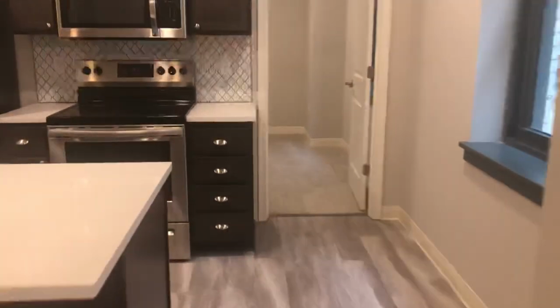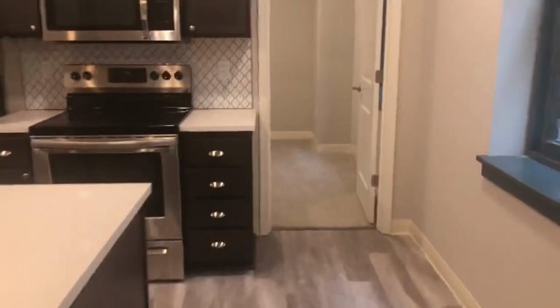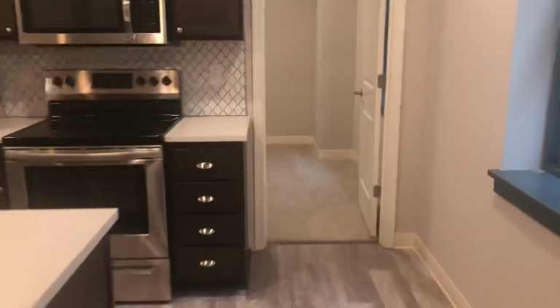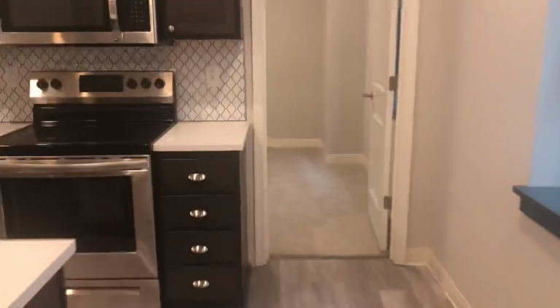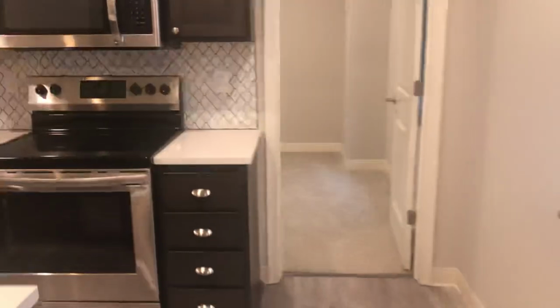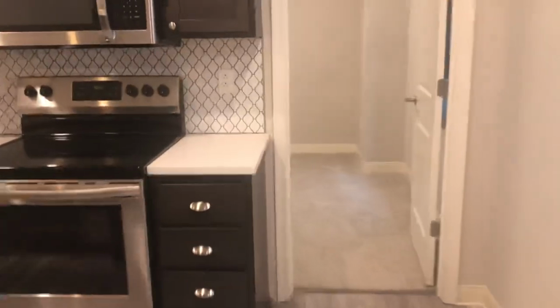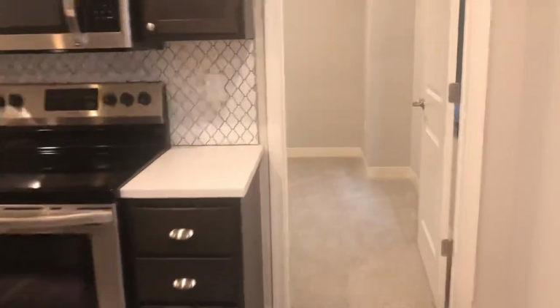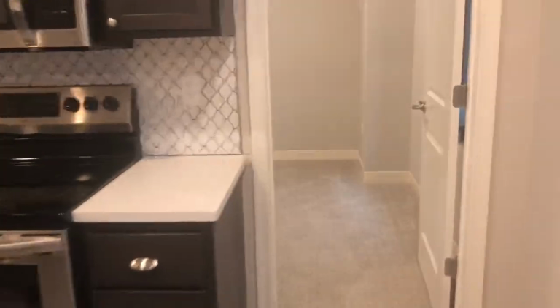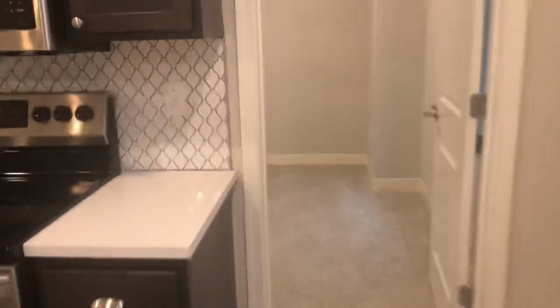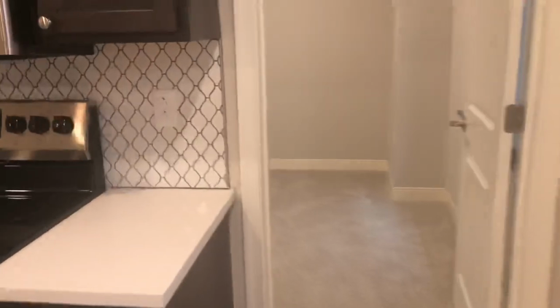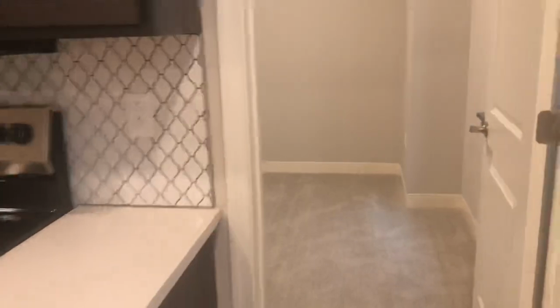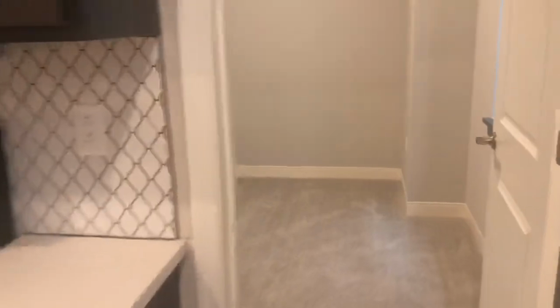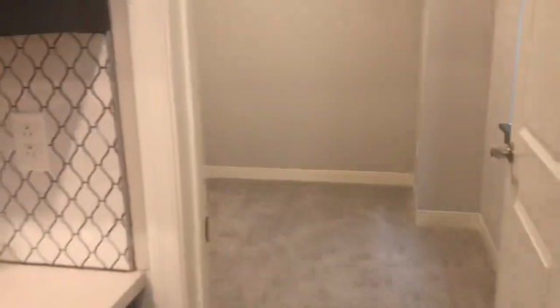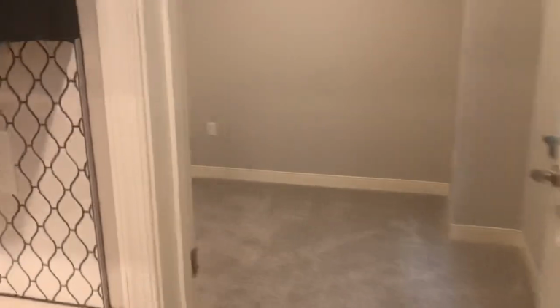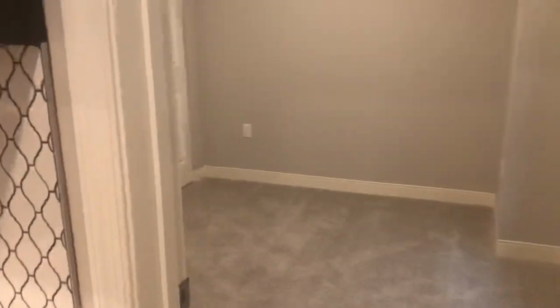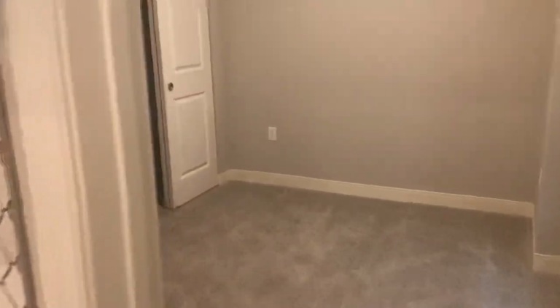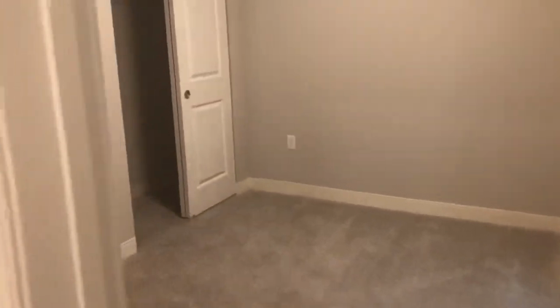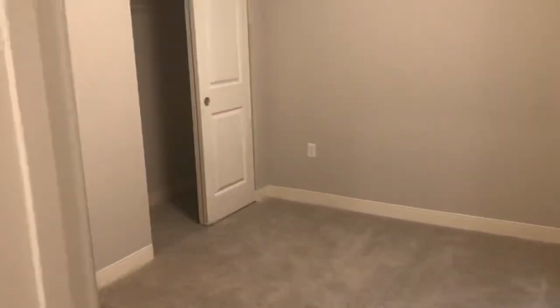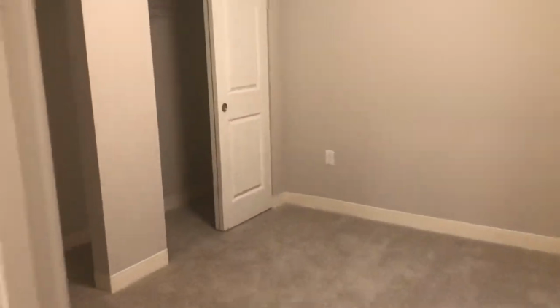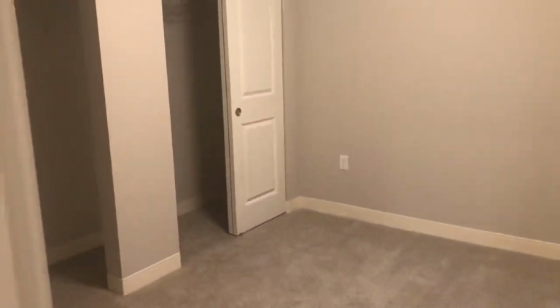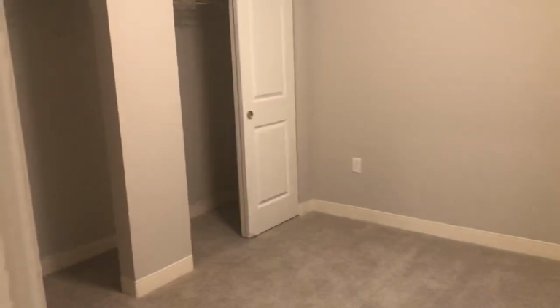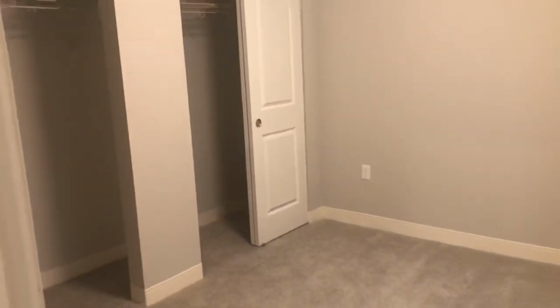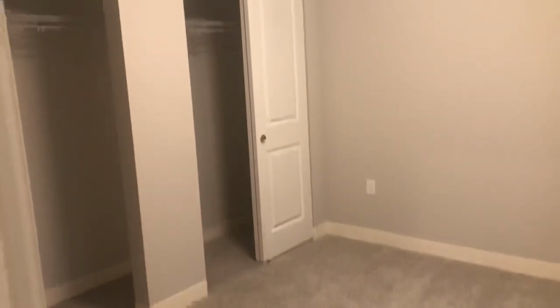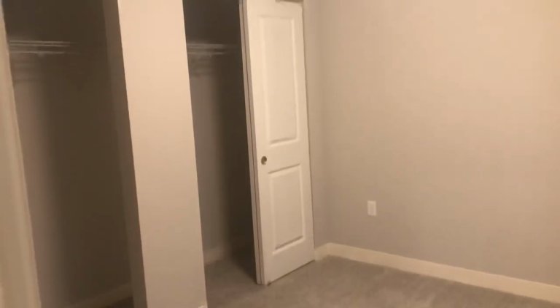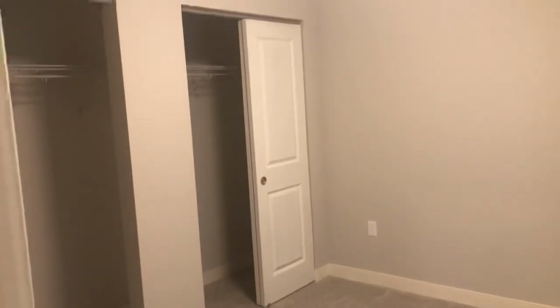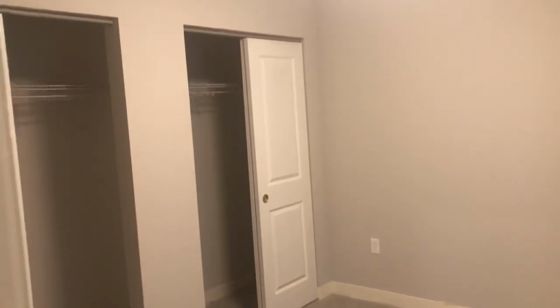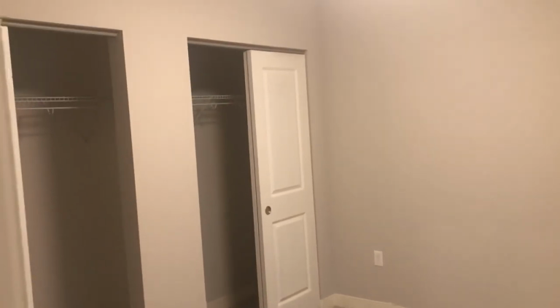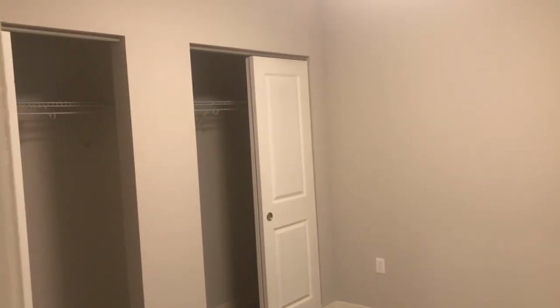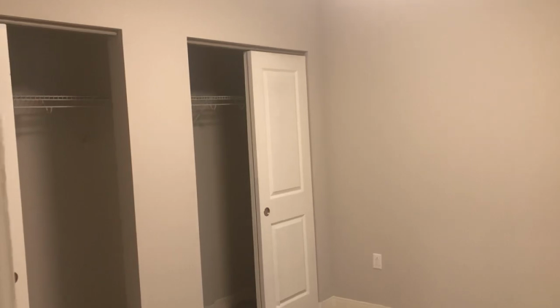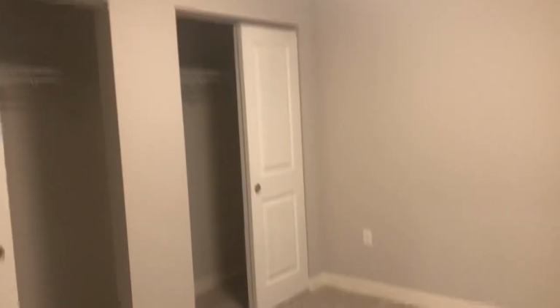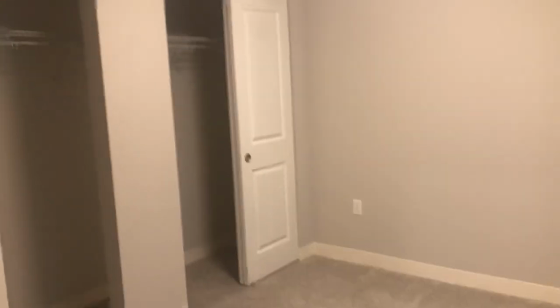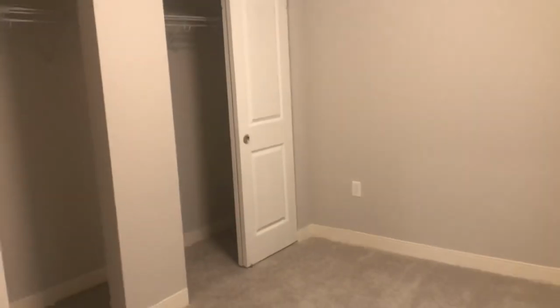And then finally your bedroom is behind the kitchen here. It does have a double closet.